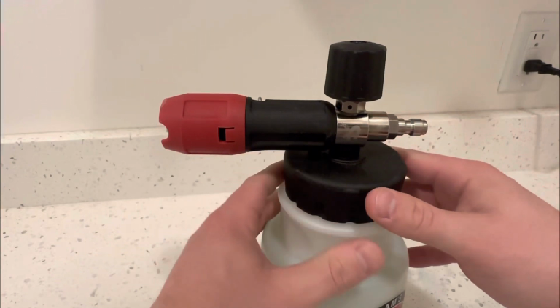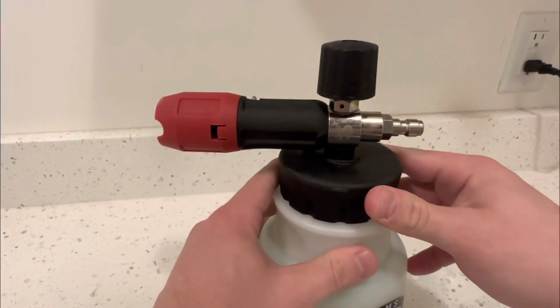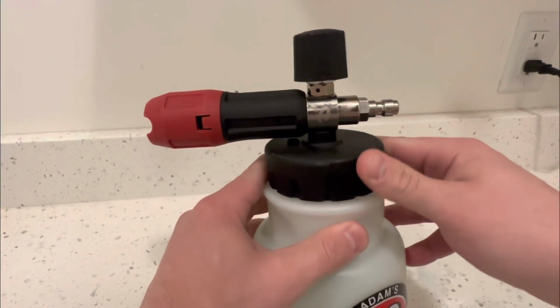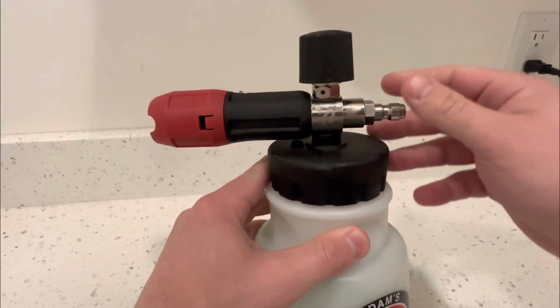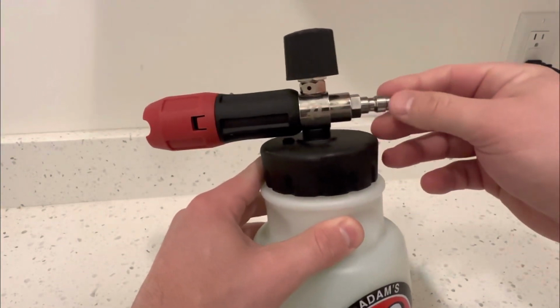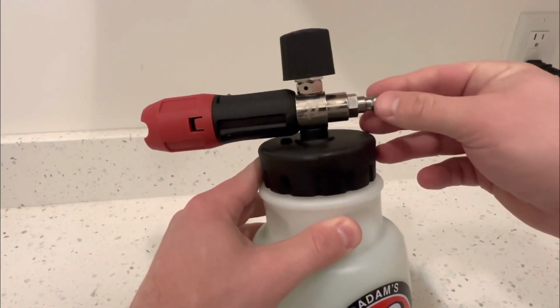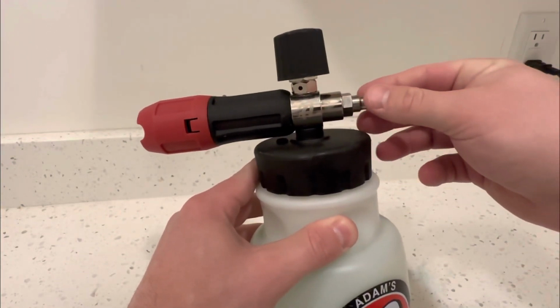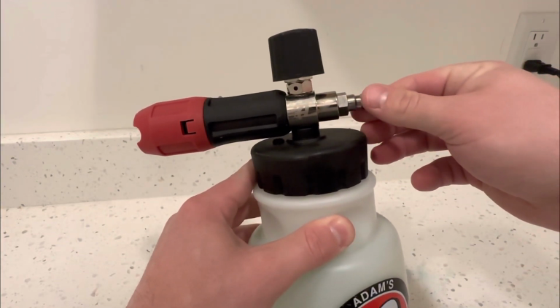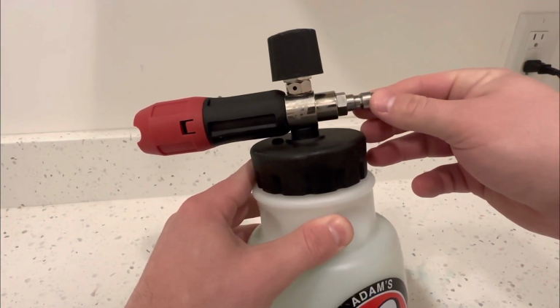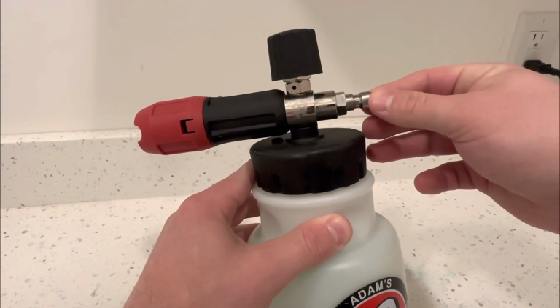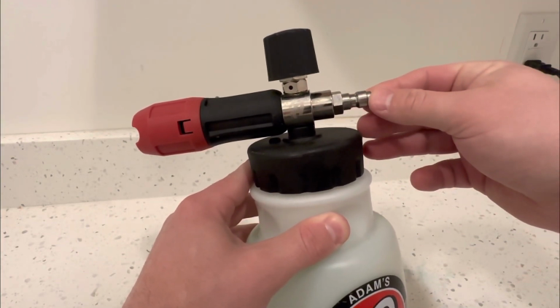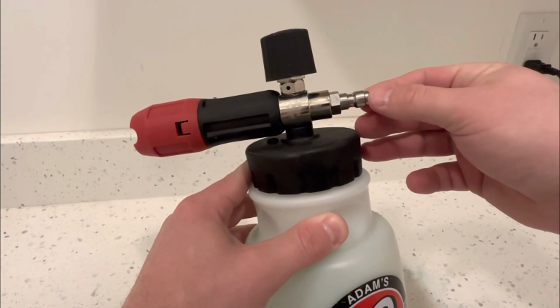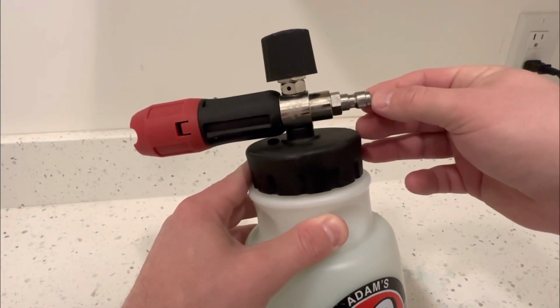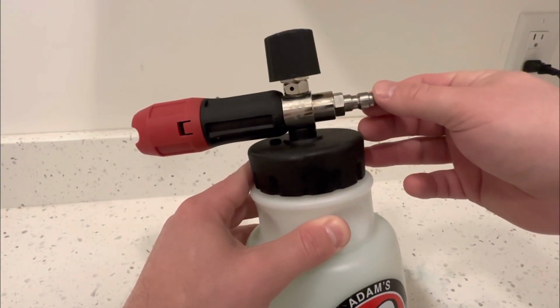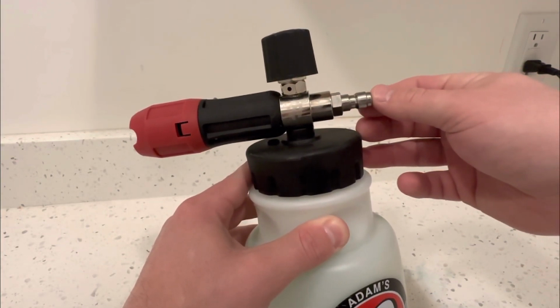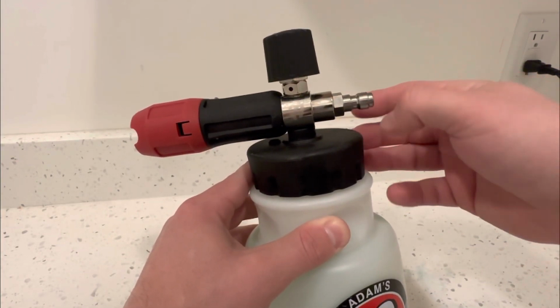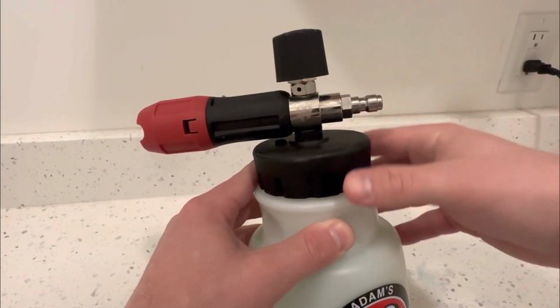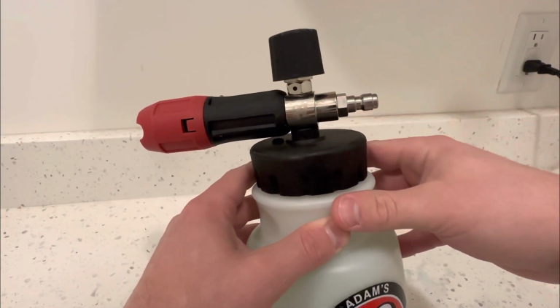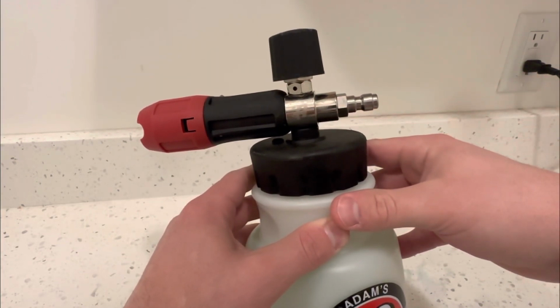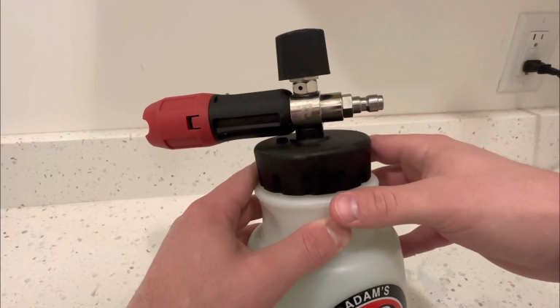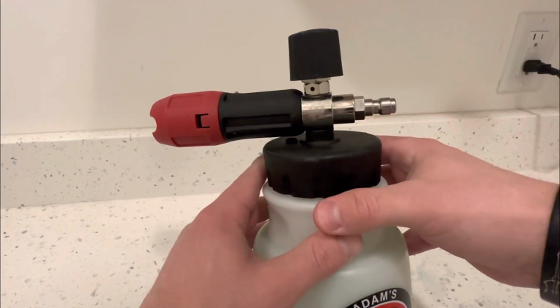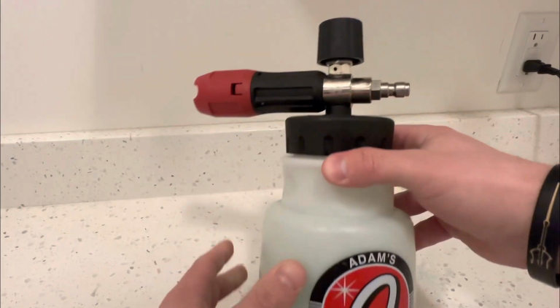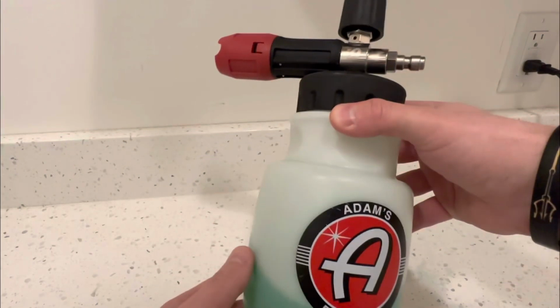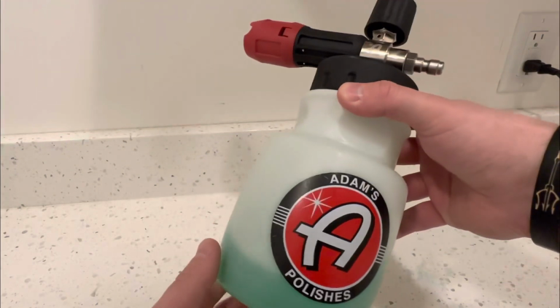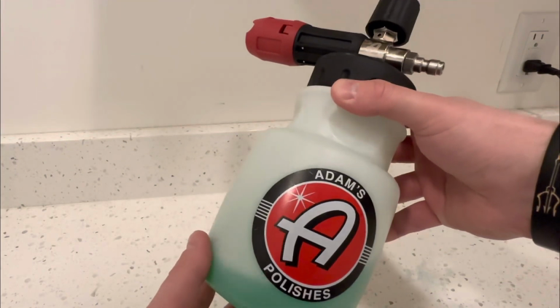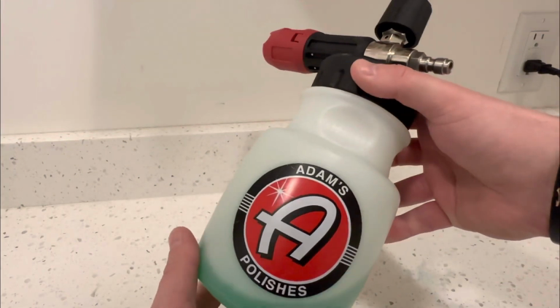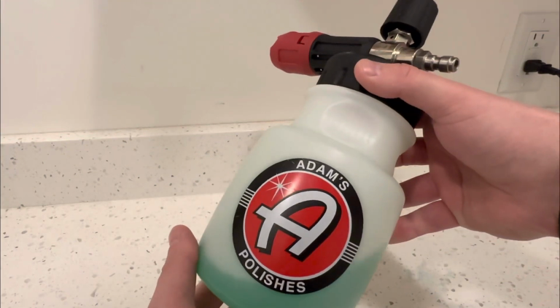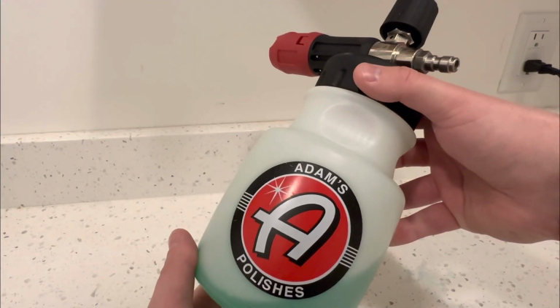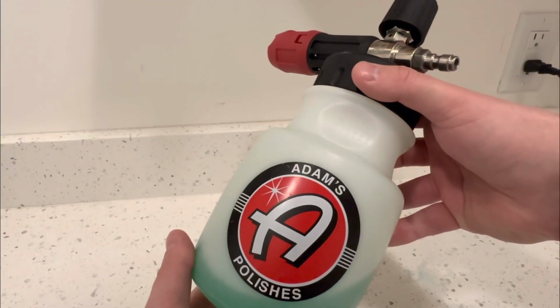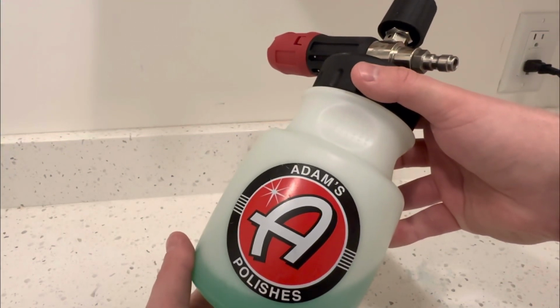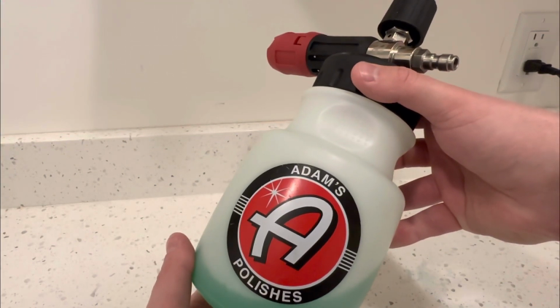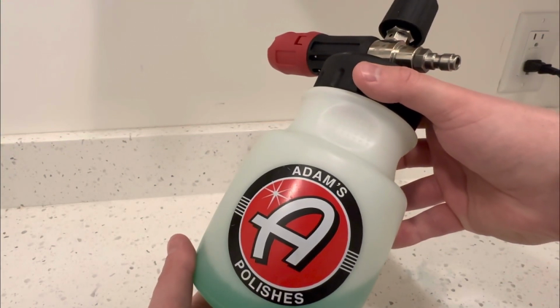It hooks right up to a power sprayer if you have one, and it works really well. I do recommend this product.